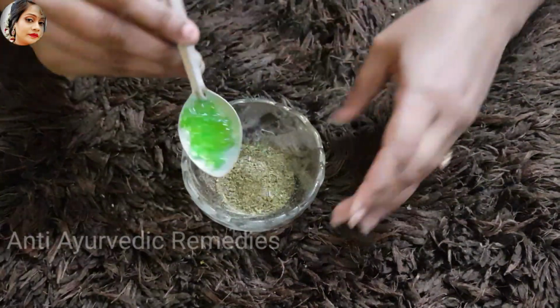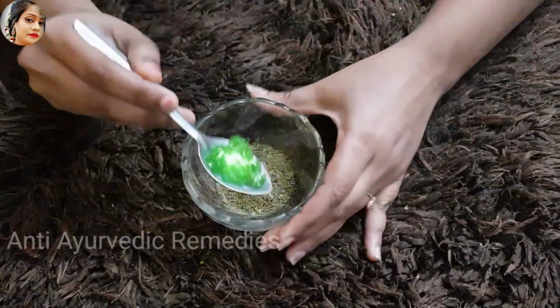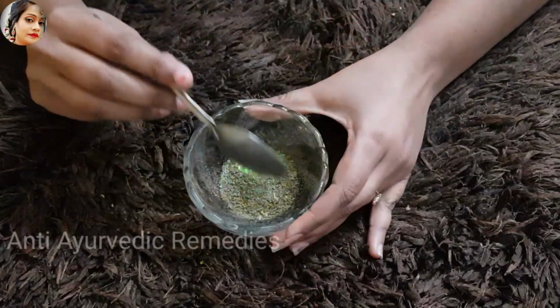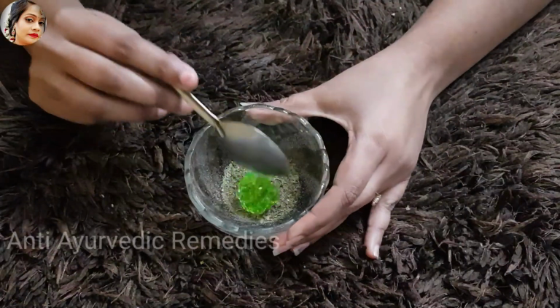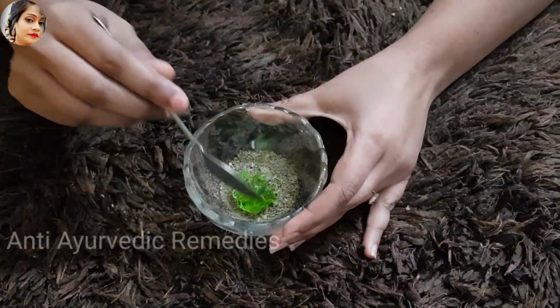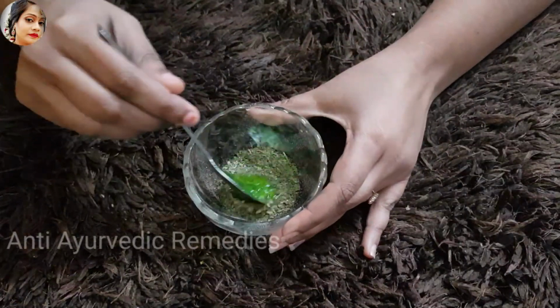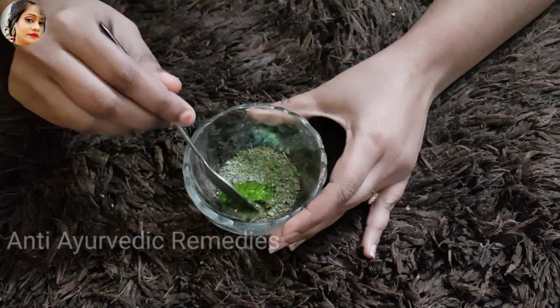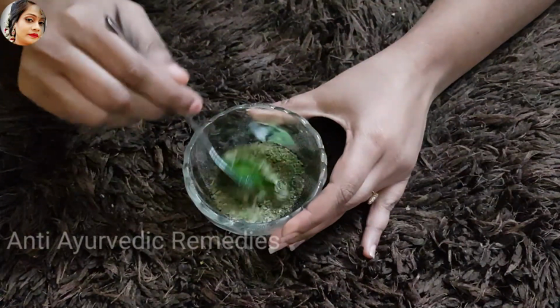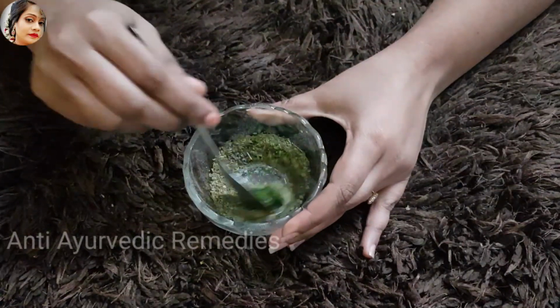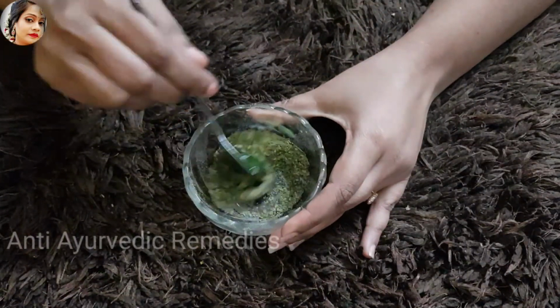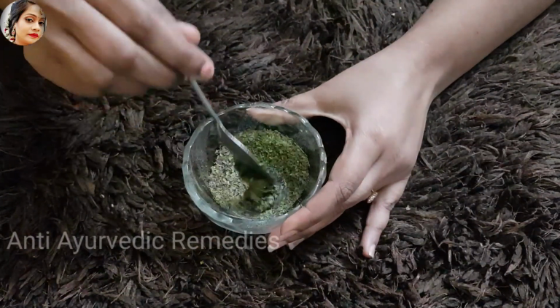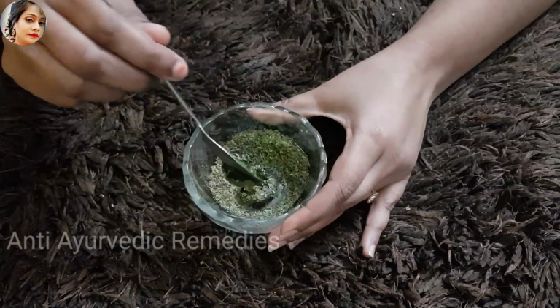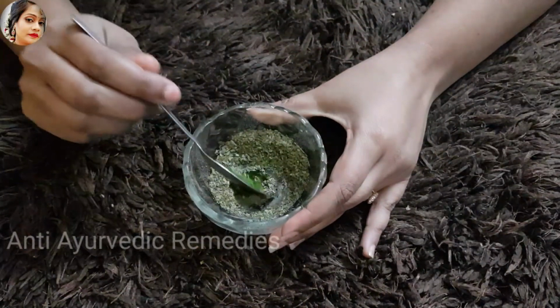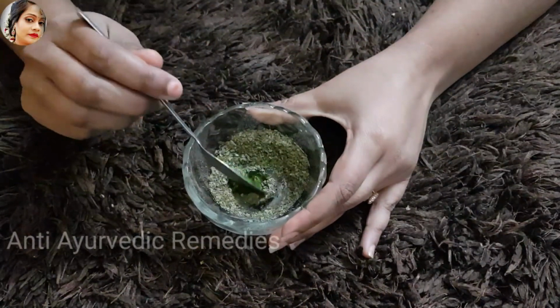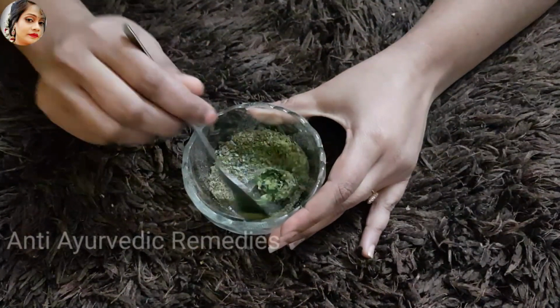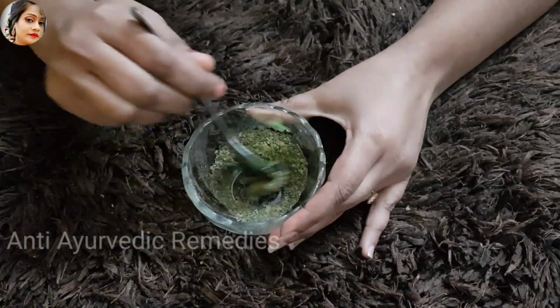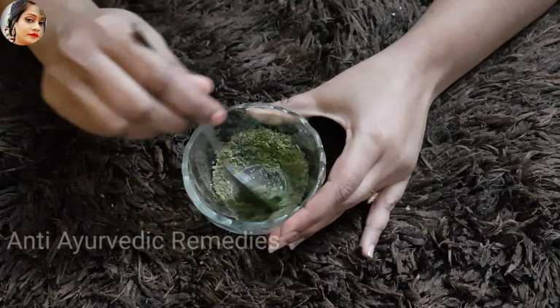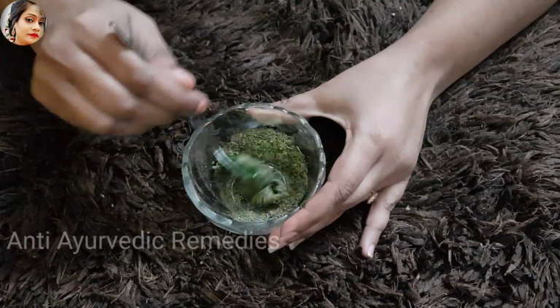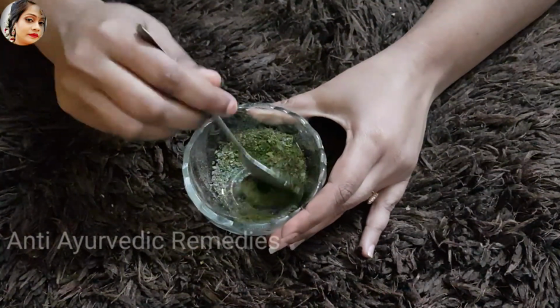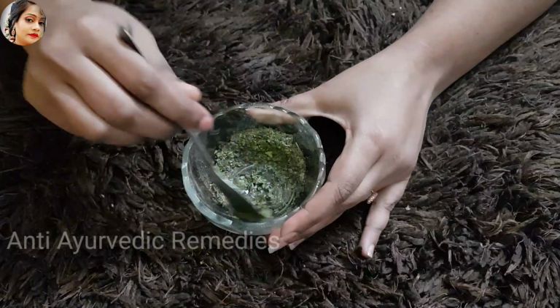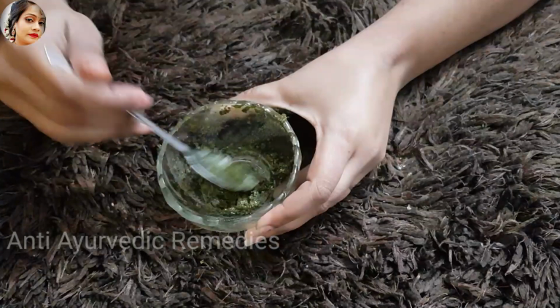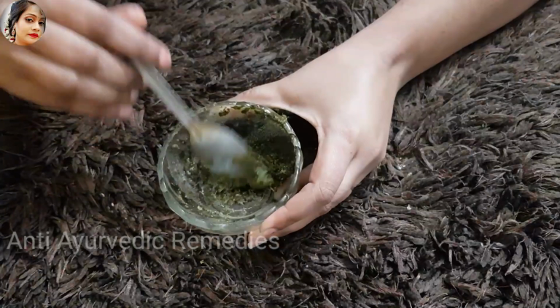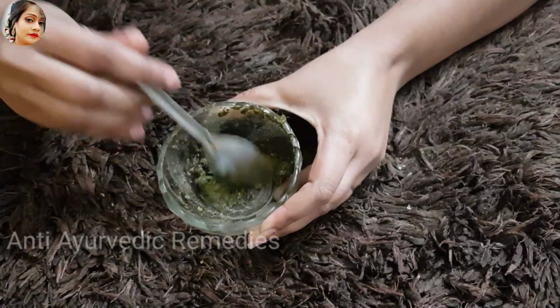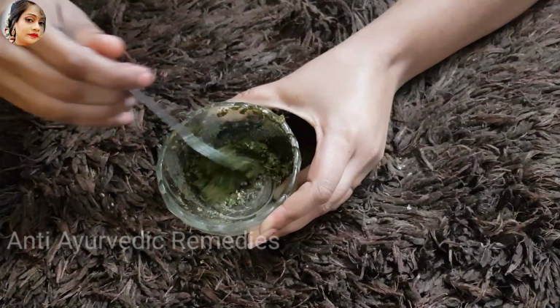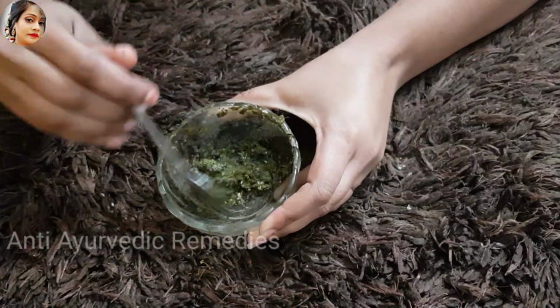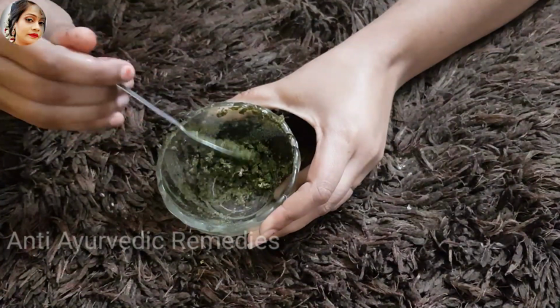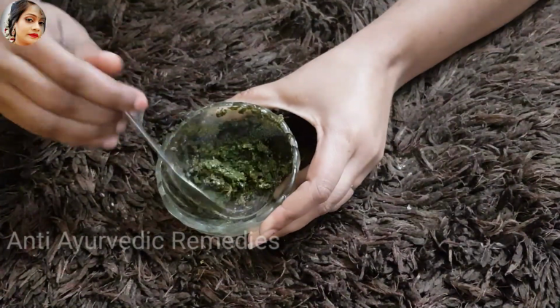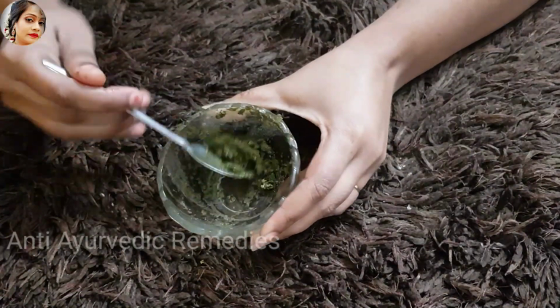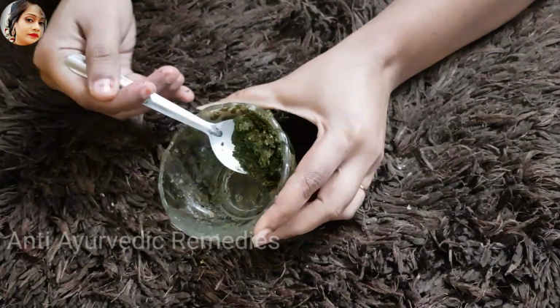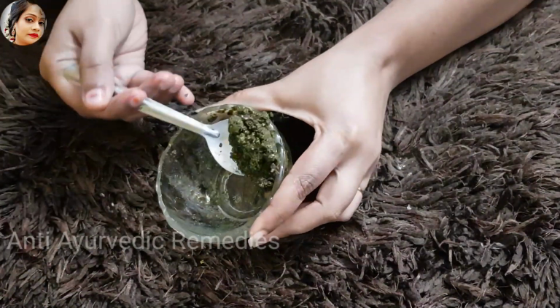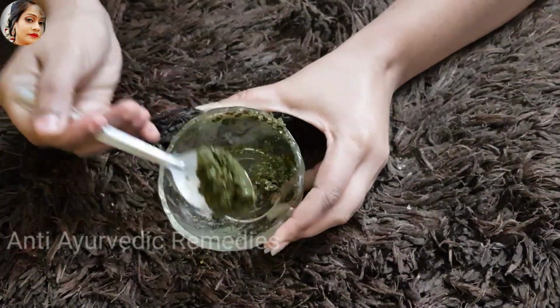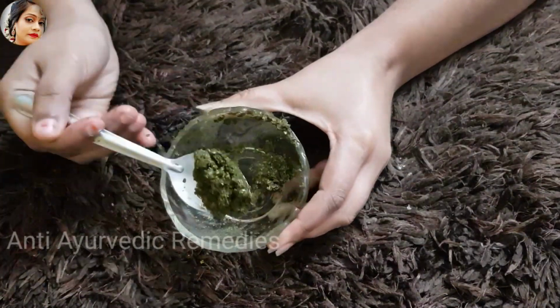Now you have to mix the mixture very well and make a thick paste. You can see here our remedy is ready — I have prepared the neem powder paste.